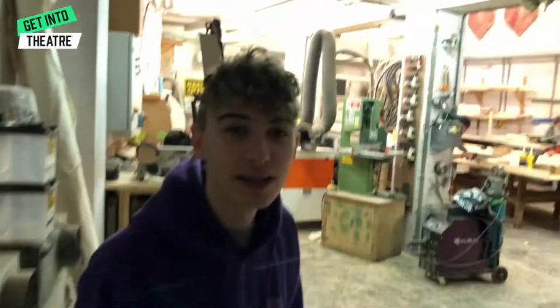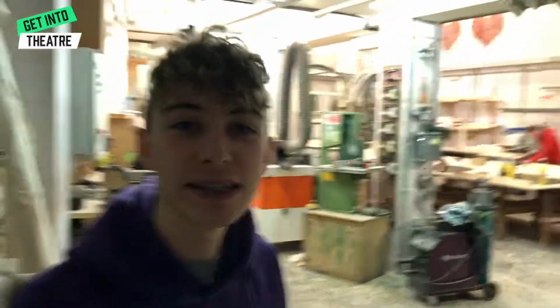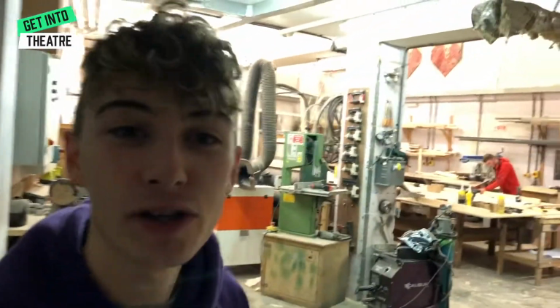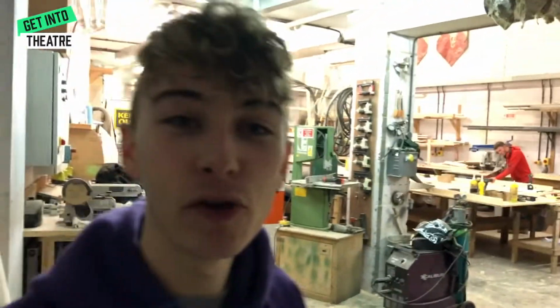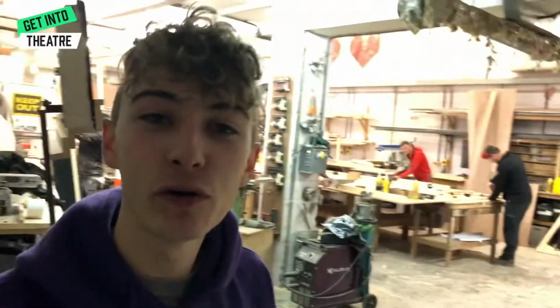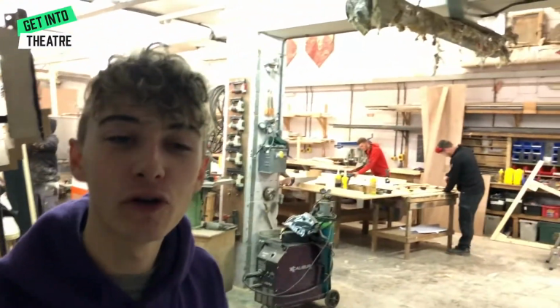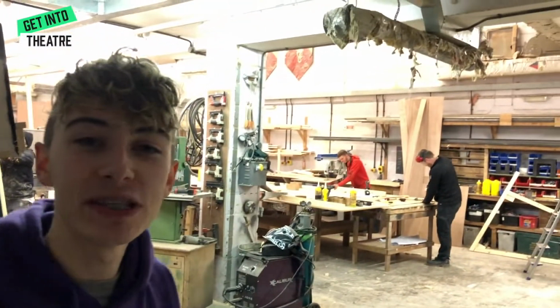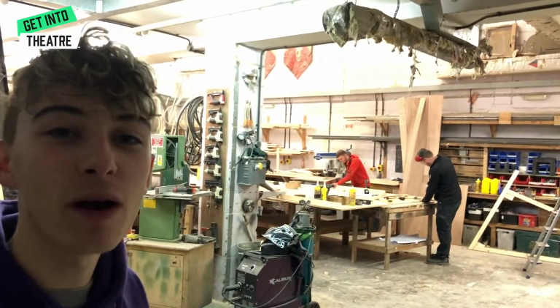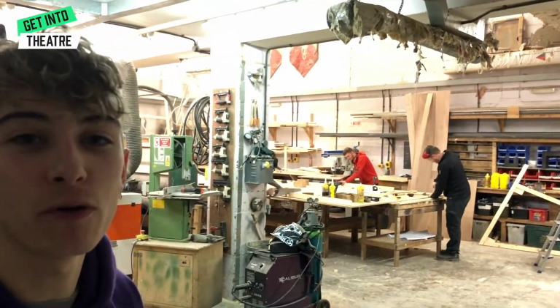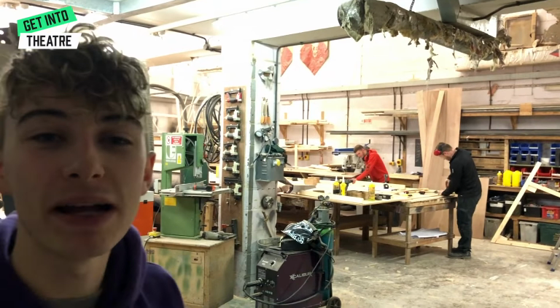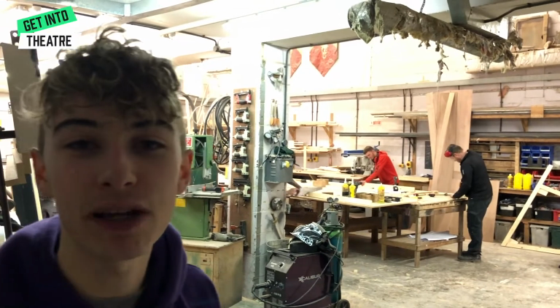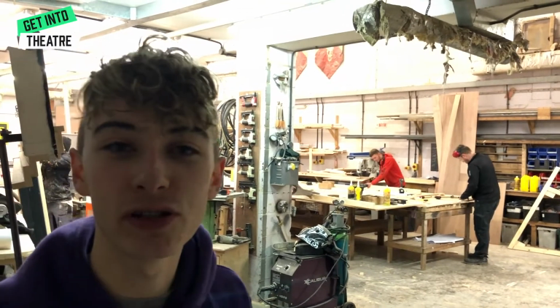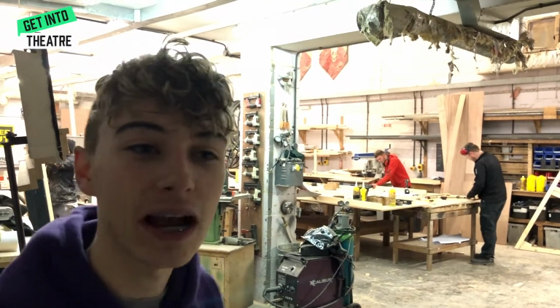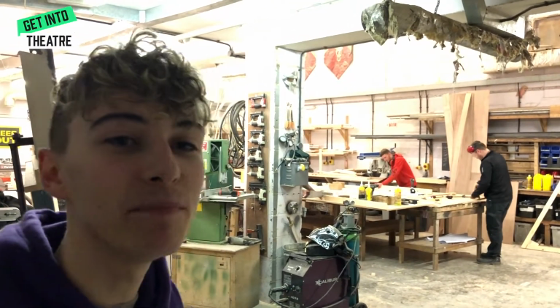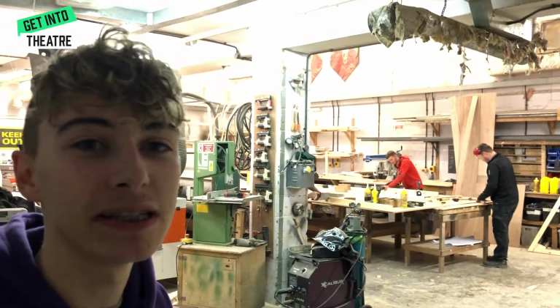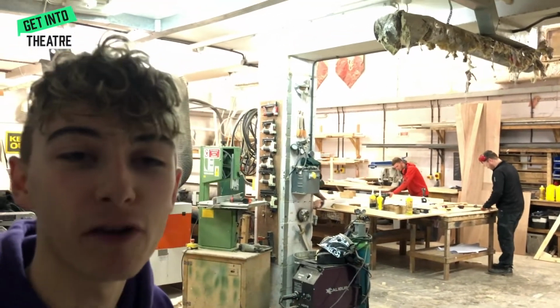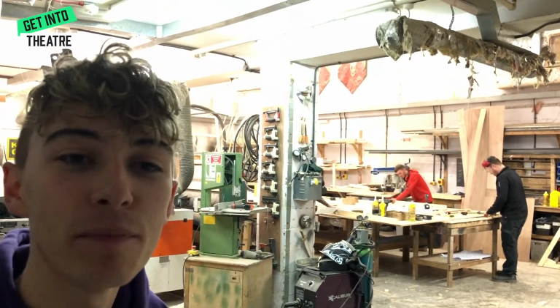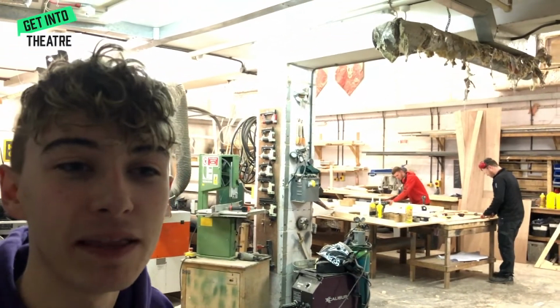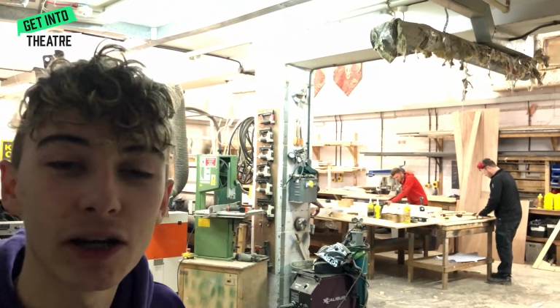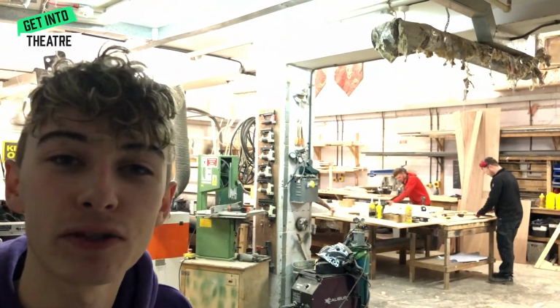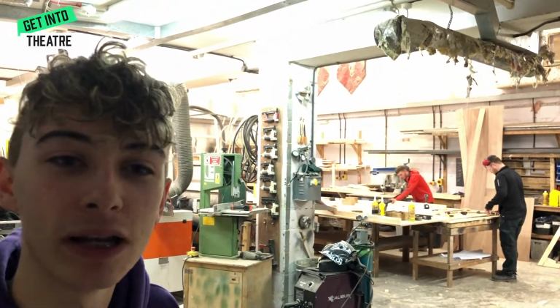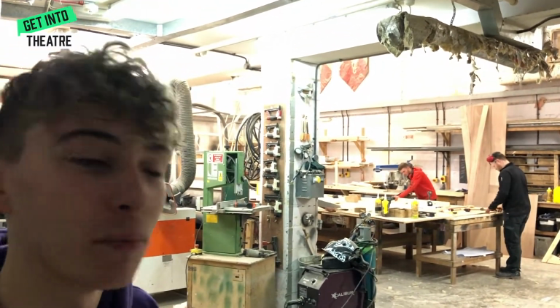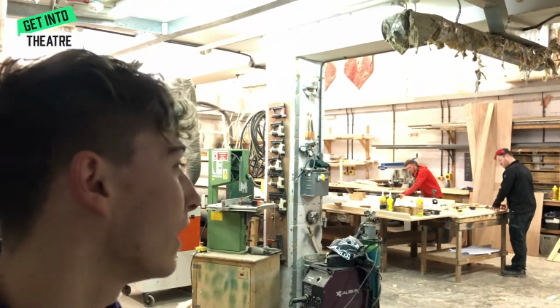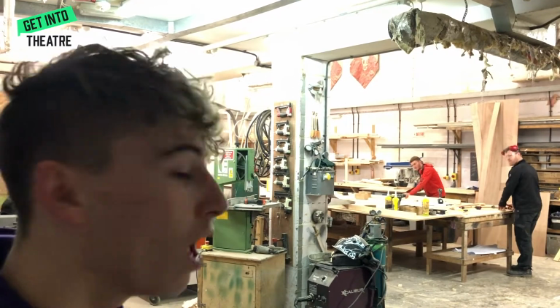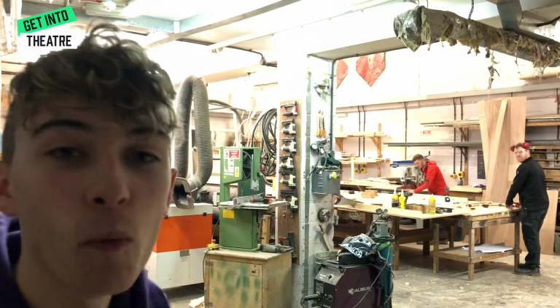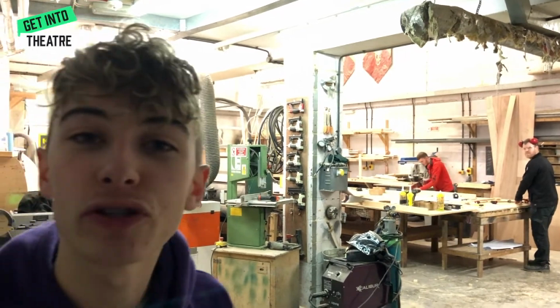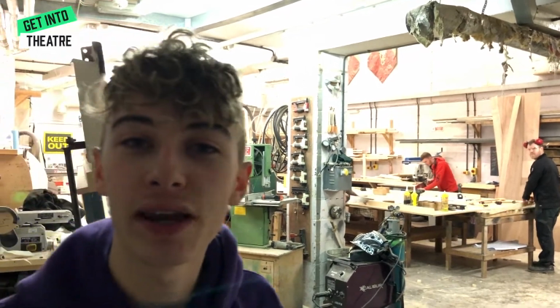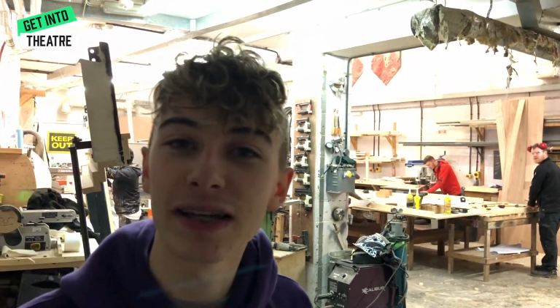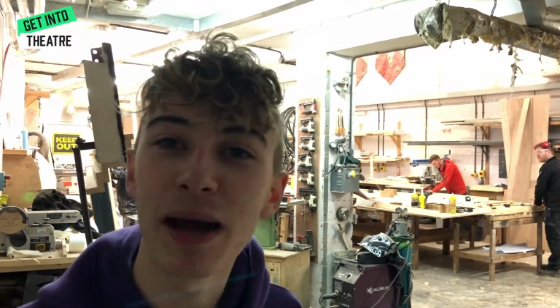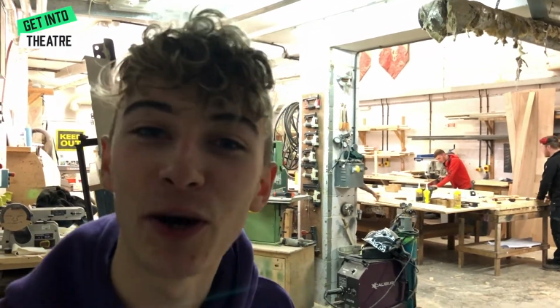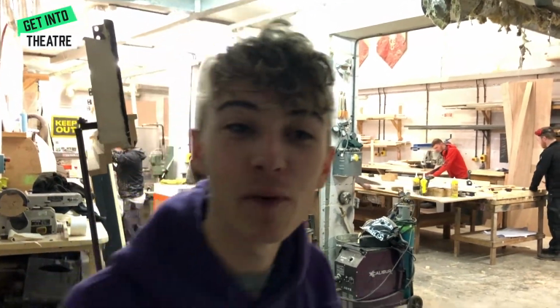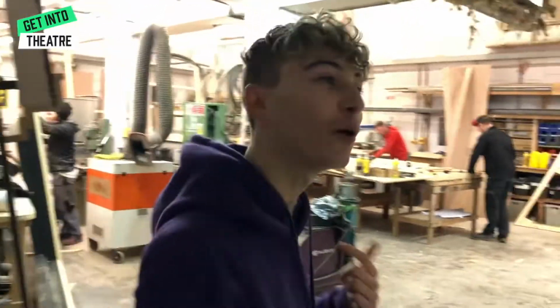So this is the workshop for the Royal Auditorium. This is where we make all of our Made in Northampton shows. They're currently building the set for Alone in Berlin that's going to go into the Royal in a couple of weeks. I'll walk us through and then I'll take us to their paint shop. Do you want to follow me?